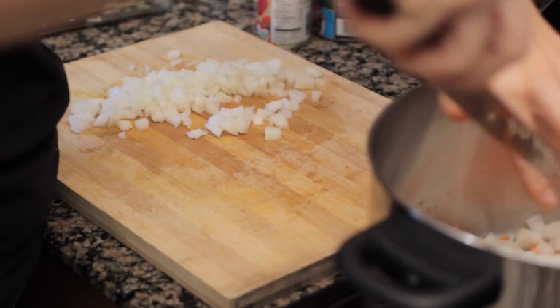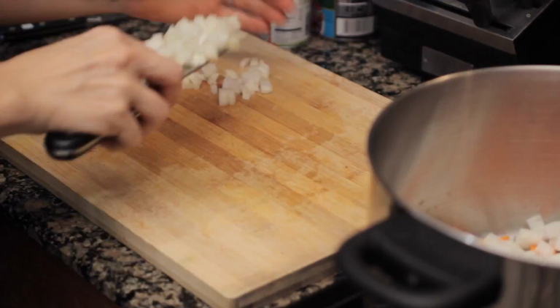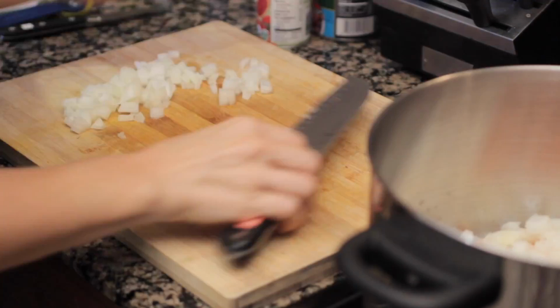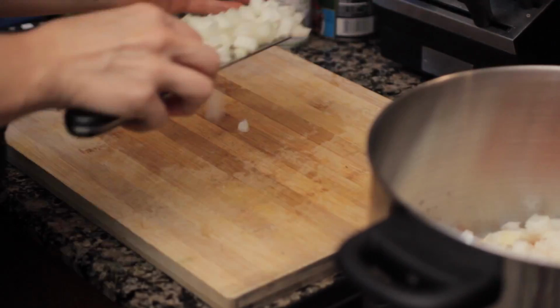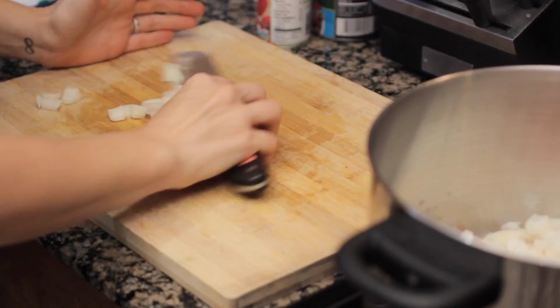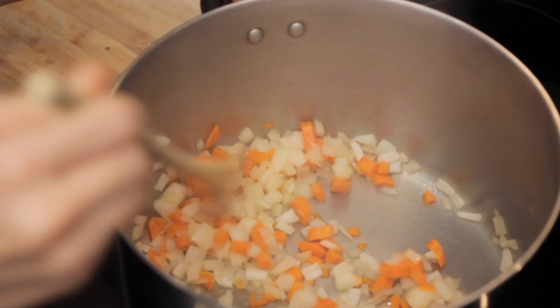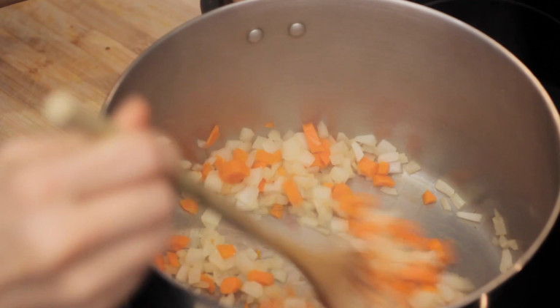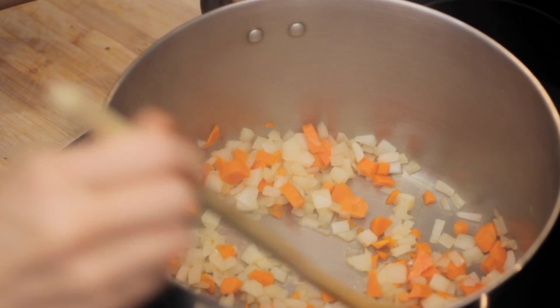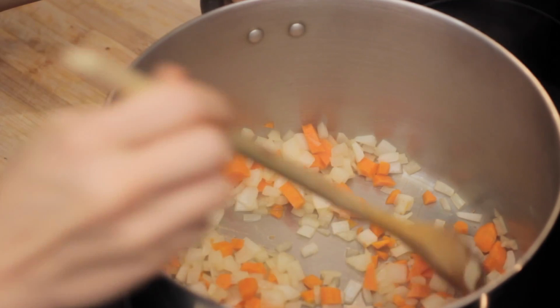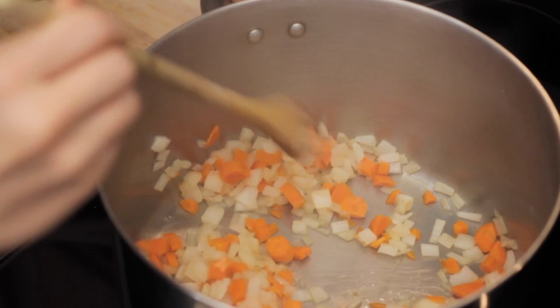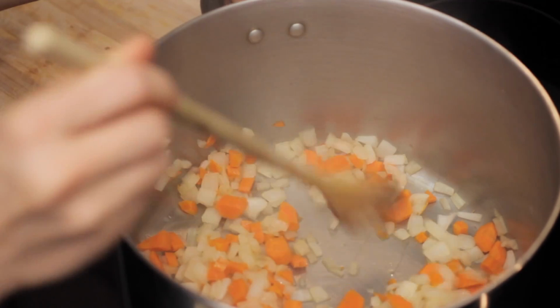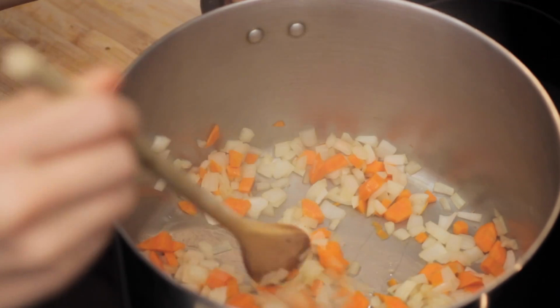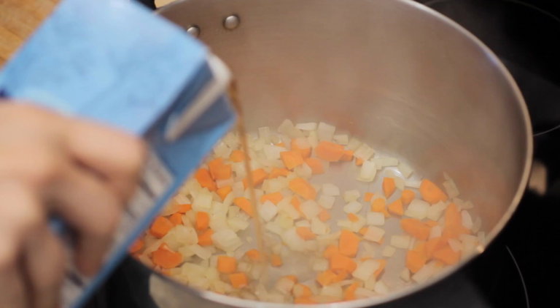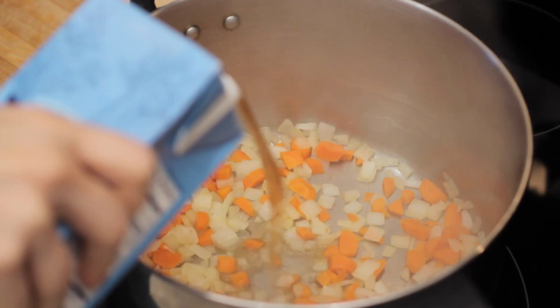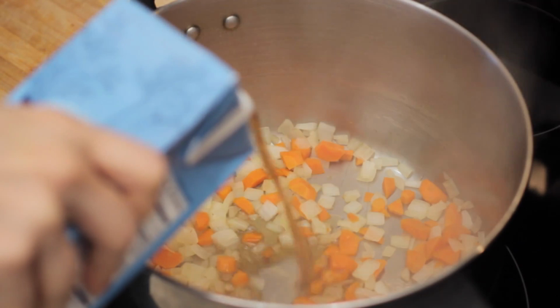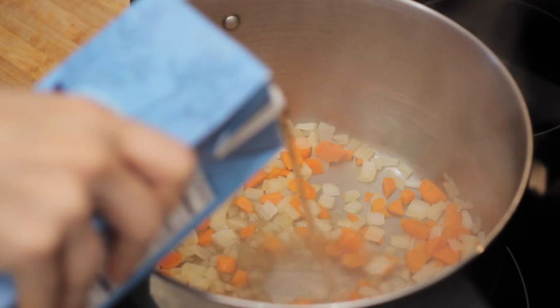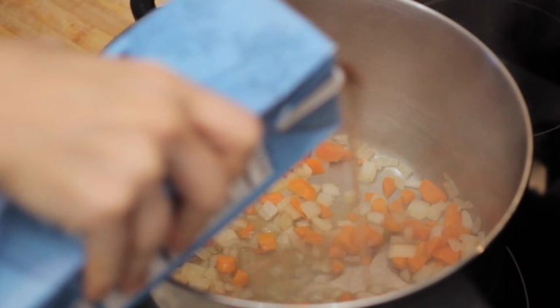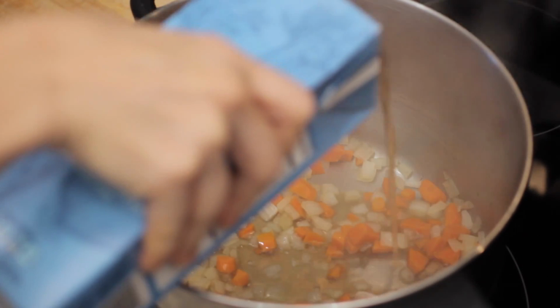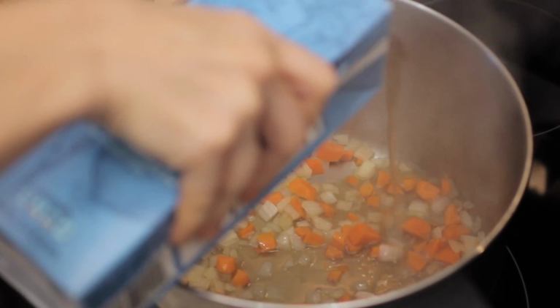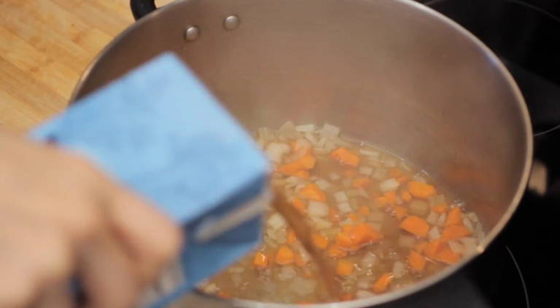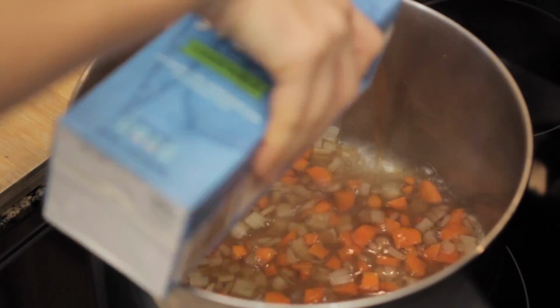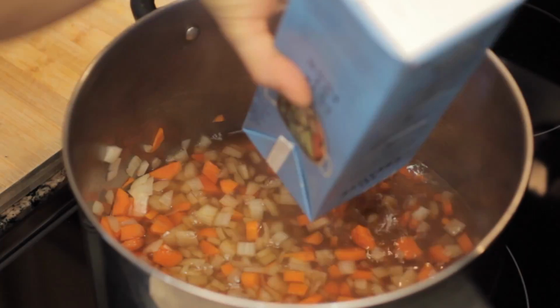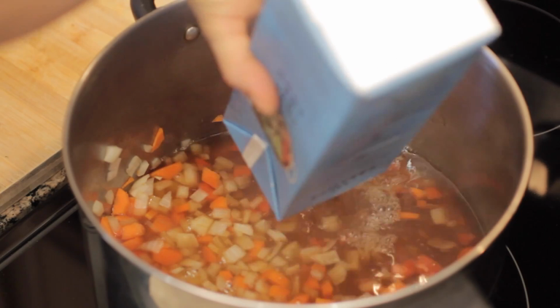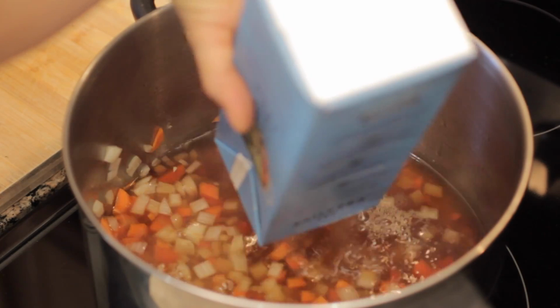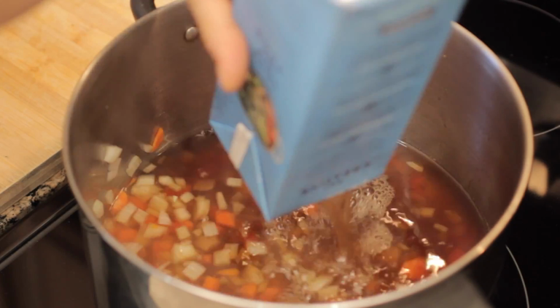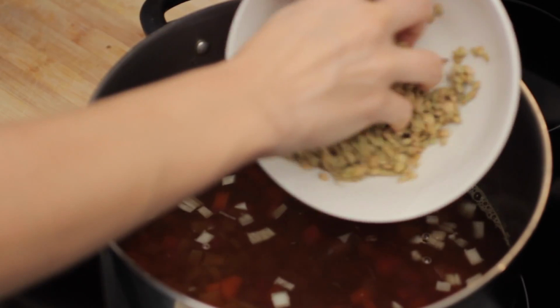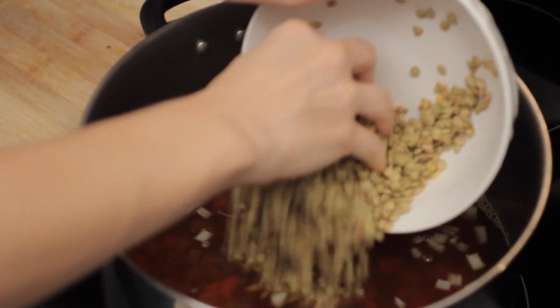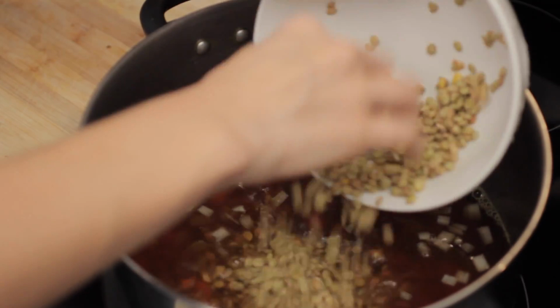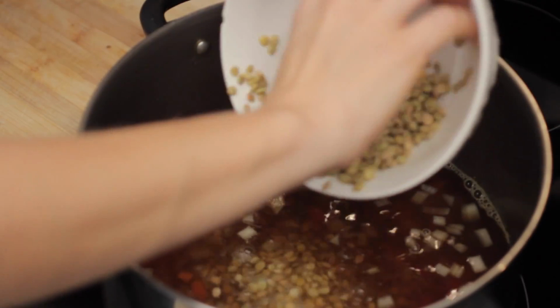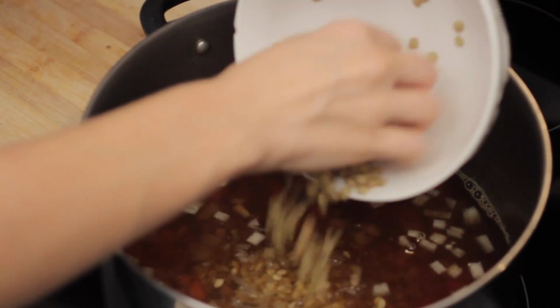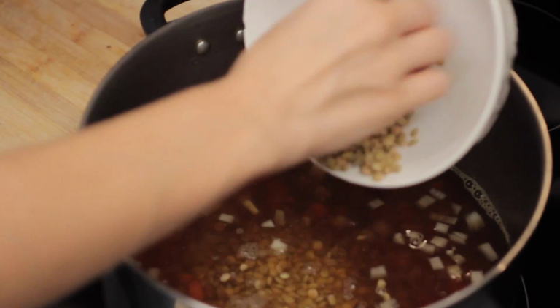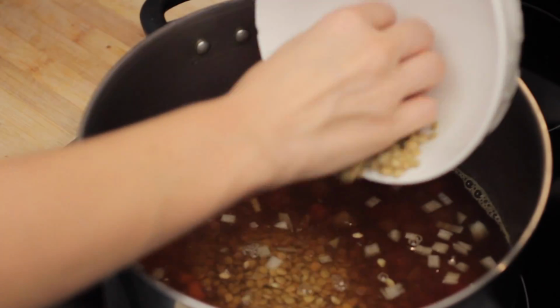At this point, you can either water sauté or just add your stock right in. If you want to get a little more flavor out of those vegetables, you can water sauté, but I'm just going to add the stock because it's easiest.